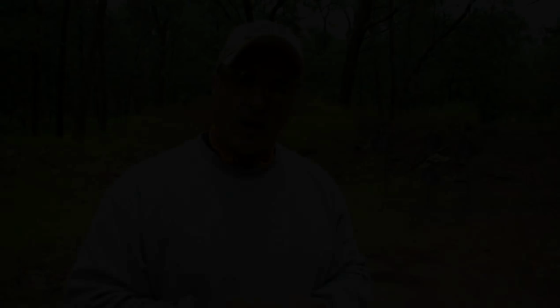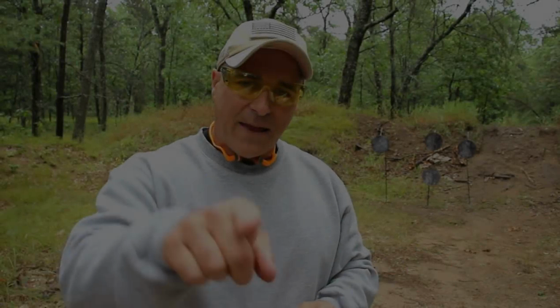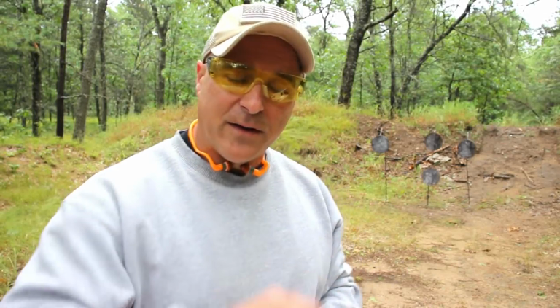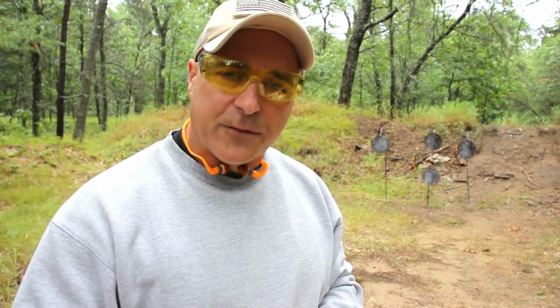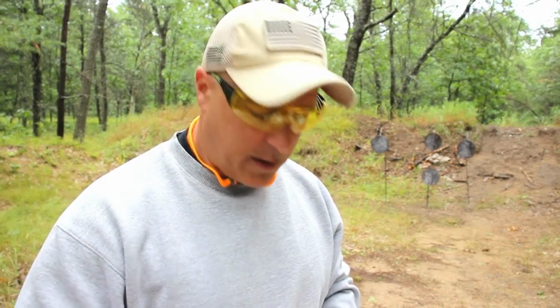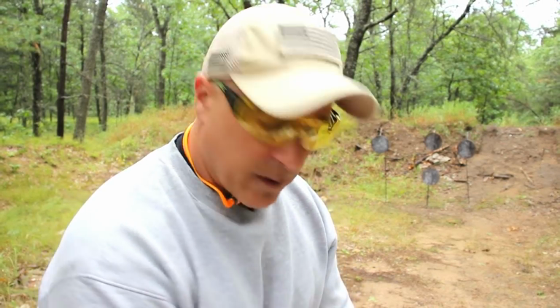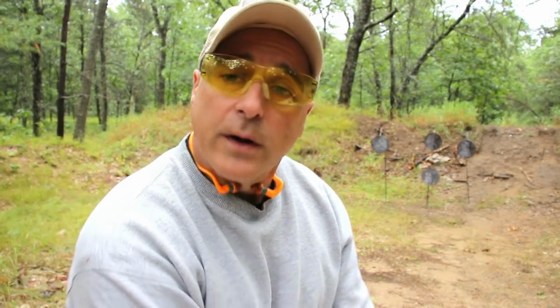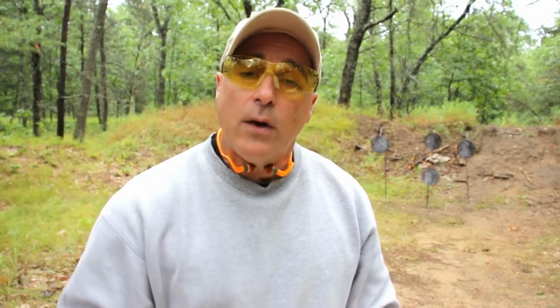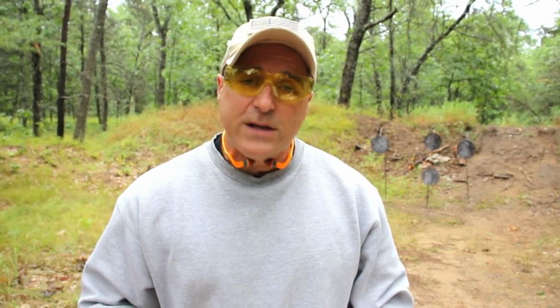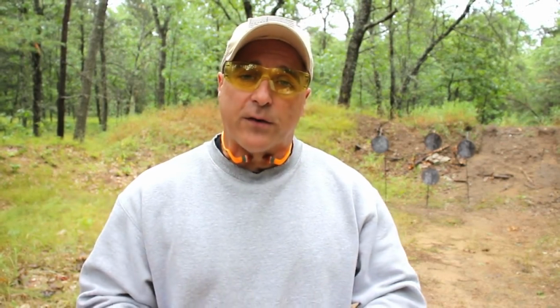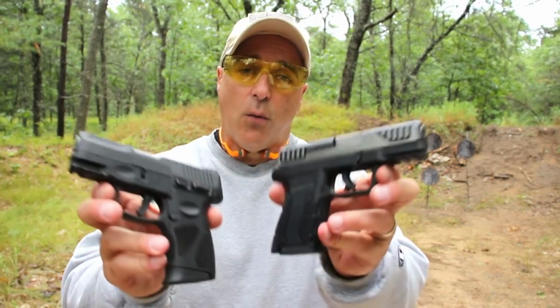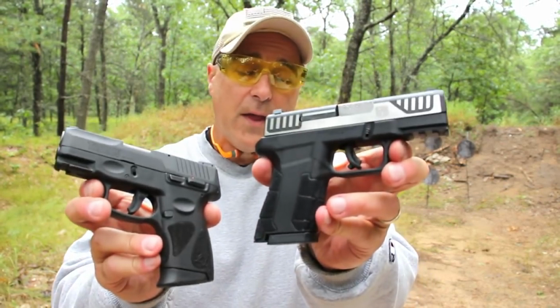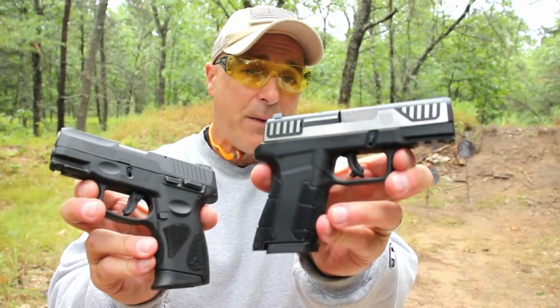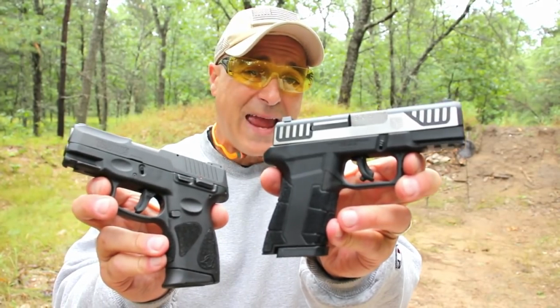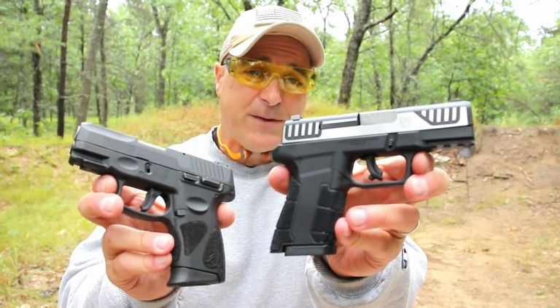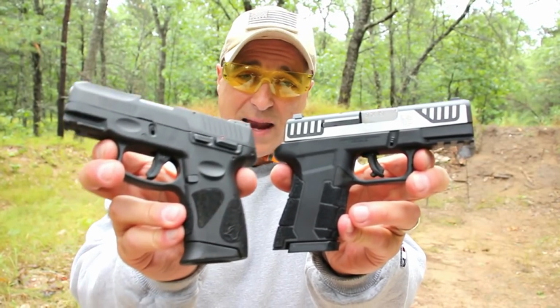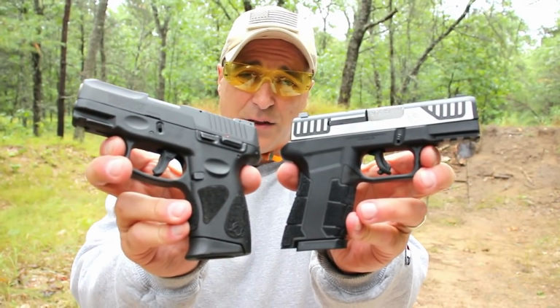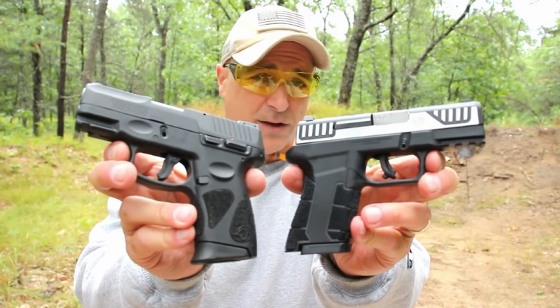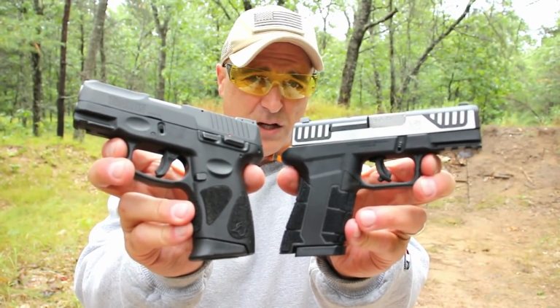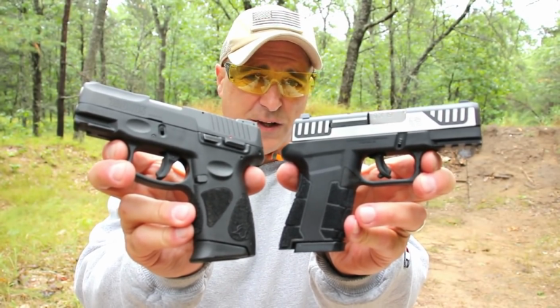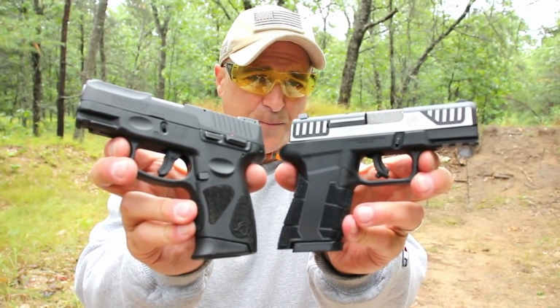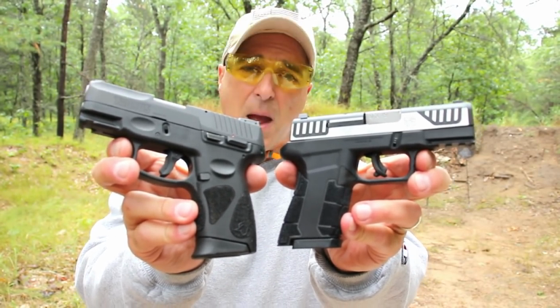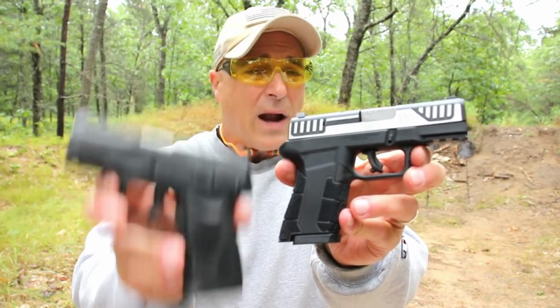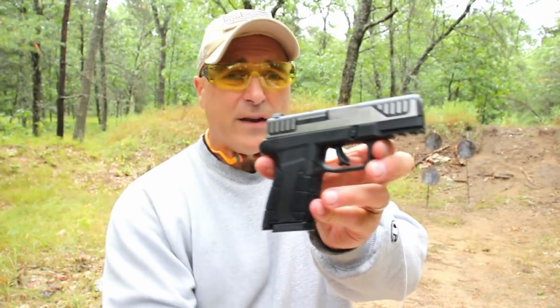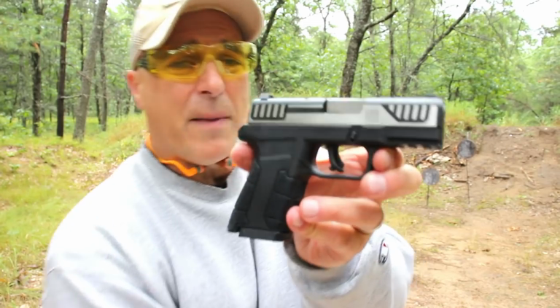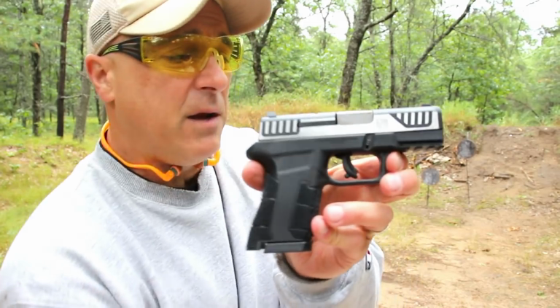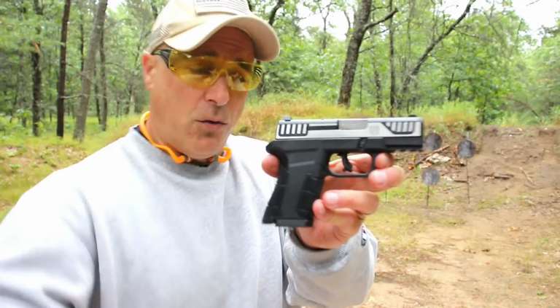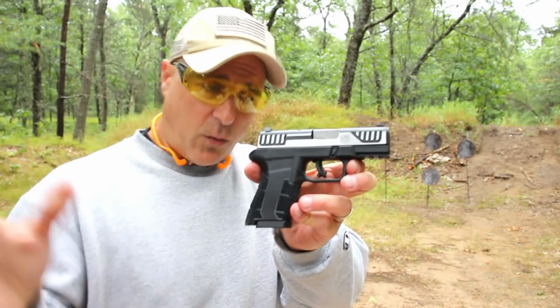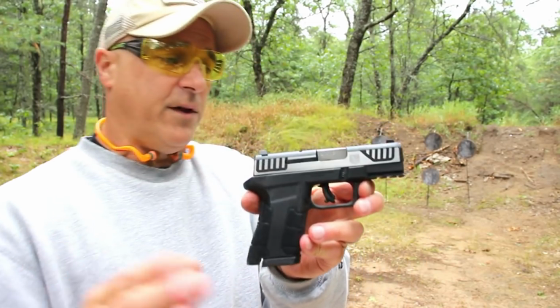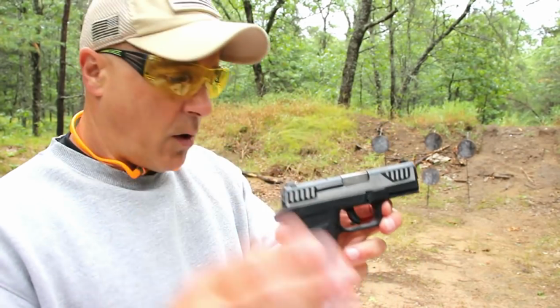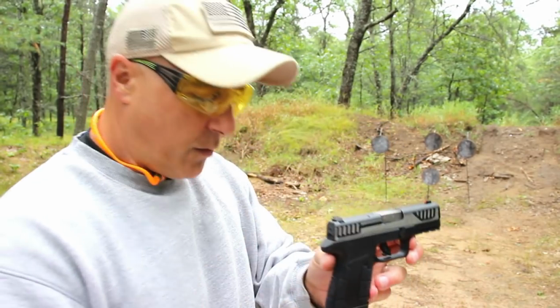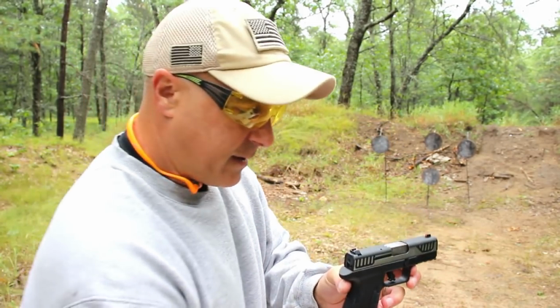Hey there friends, thanks for checking in. Today we're going to do a range comparison with the Diamondback AM2 and the Taurus G2C. When I reviewed the Diamondback, many of you requested this, so we're going to do that today.